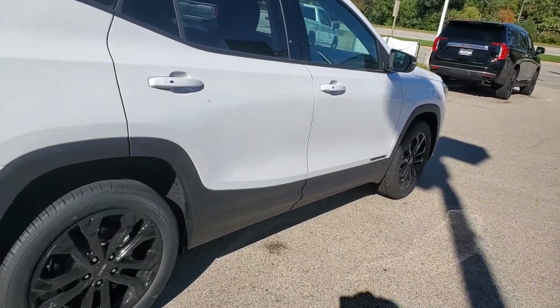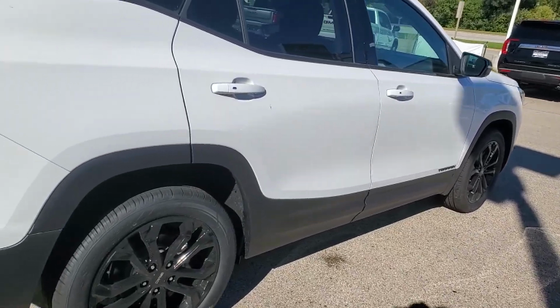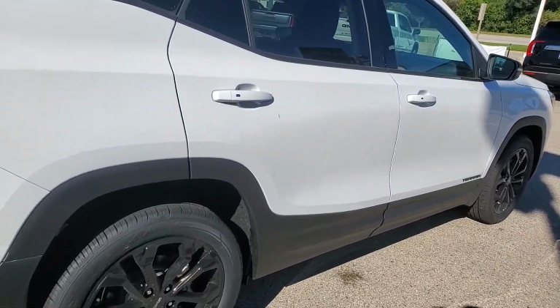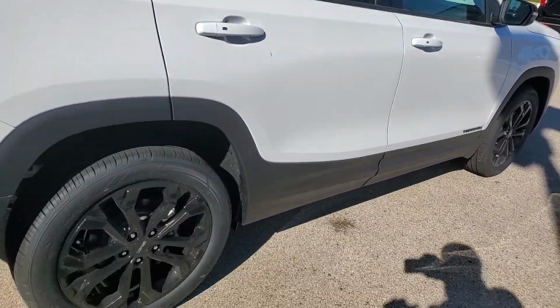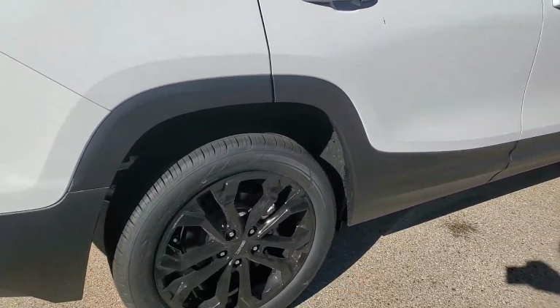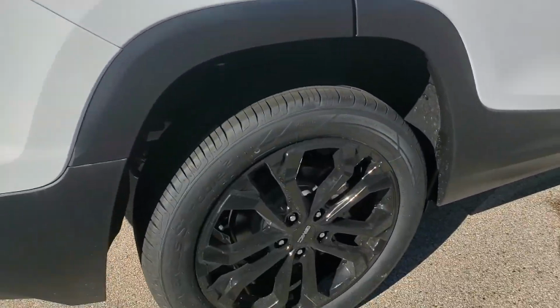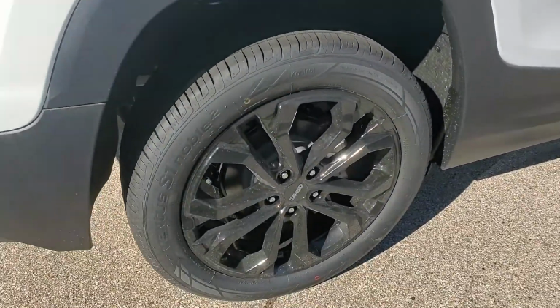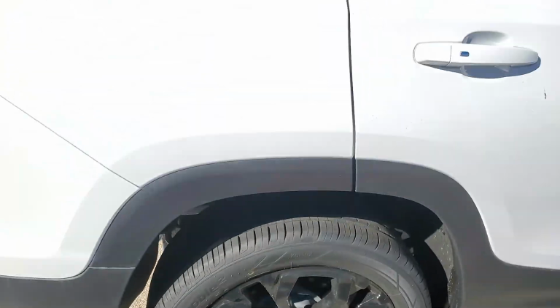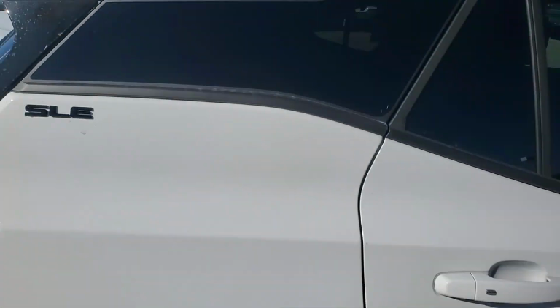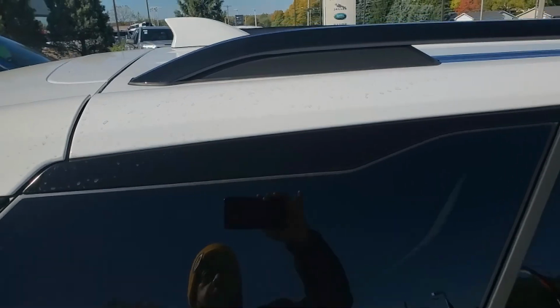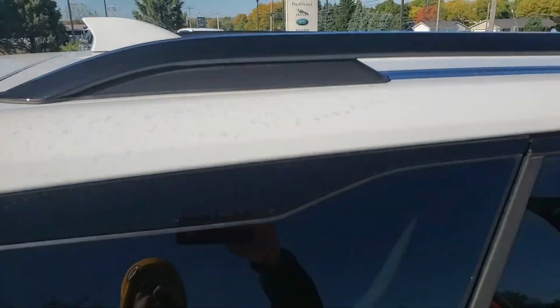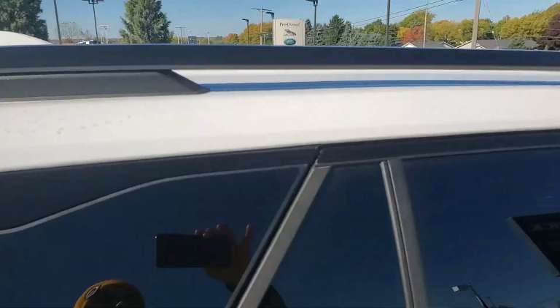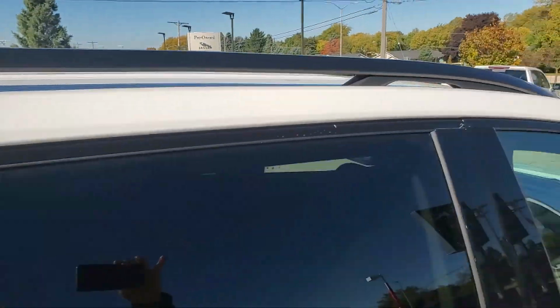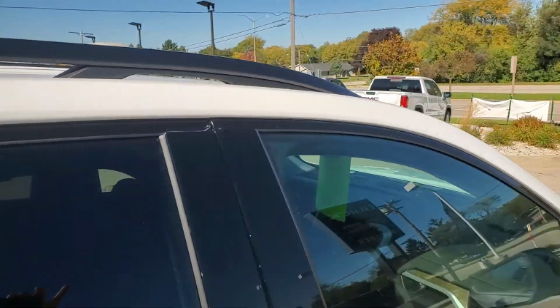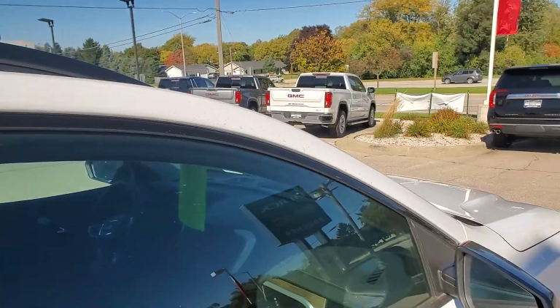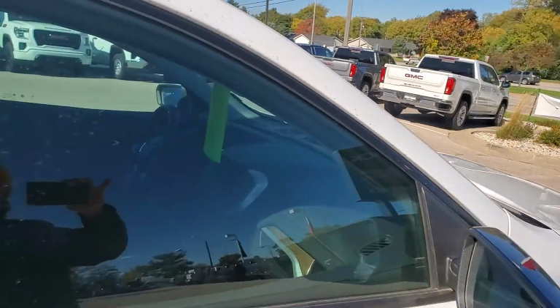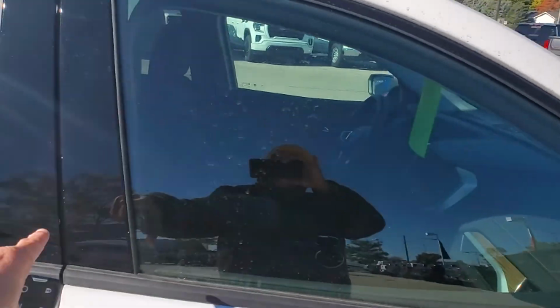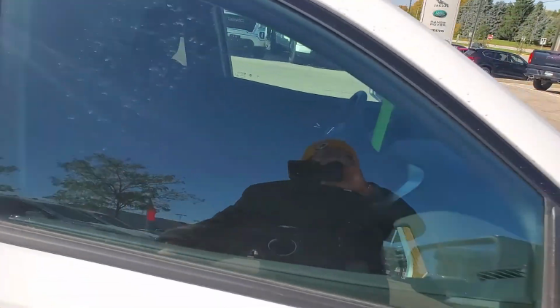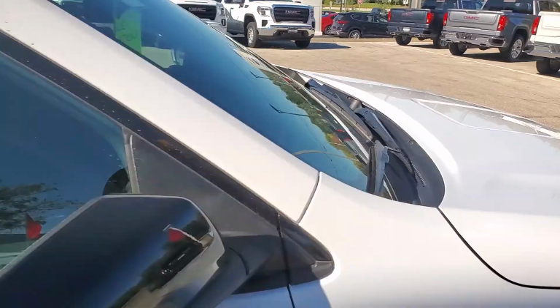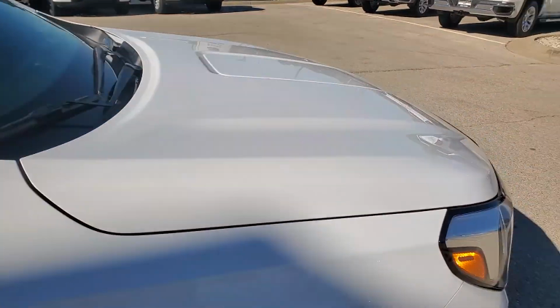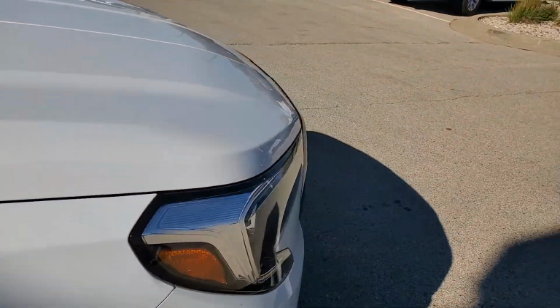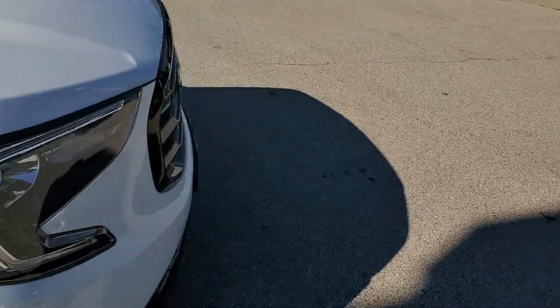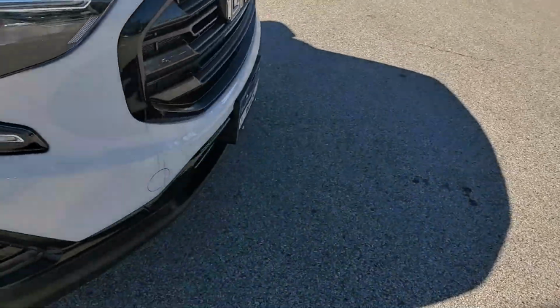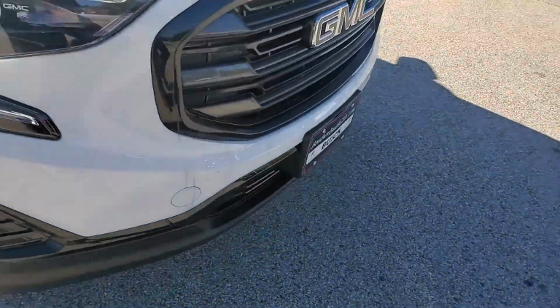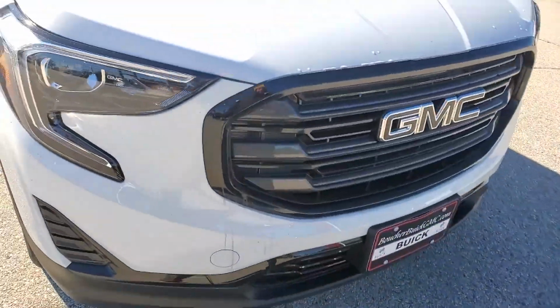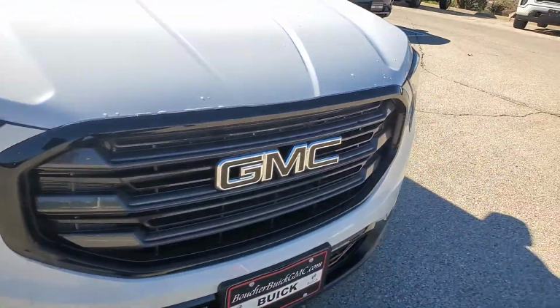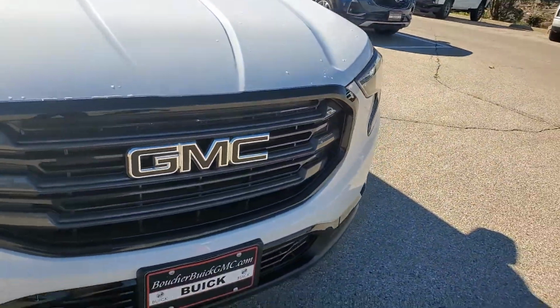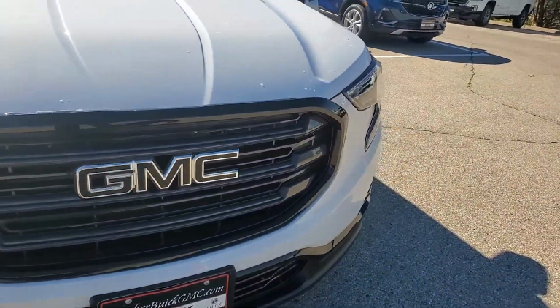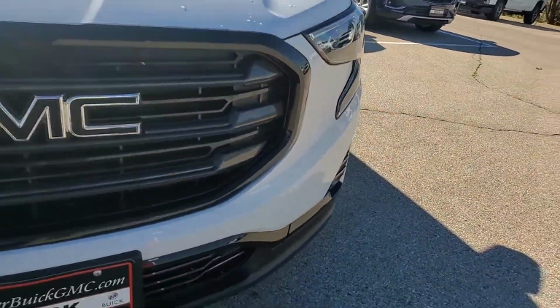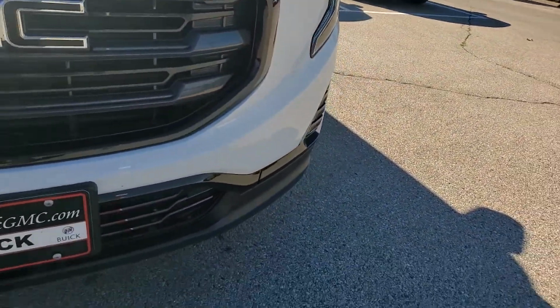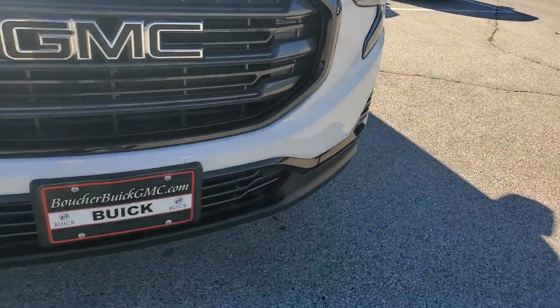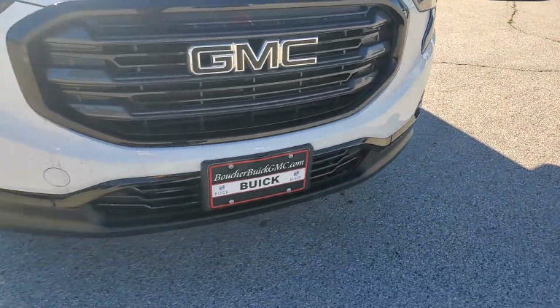What the Elevation Edition gives you is the blacked-out rims. You also get the blacked-out roof racks as well. No select black lines on there, and you also have a nice black grille with the black GM emblem as well on the vehicle.